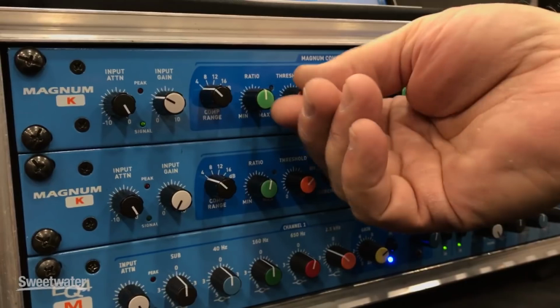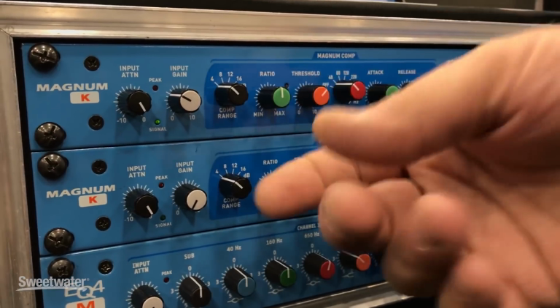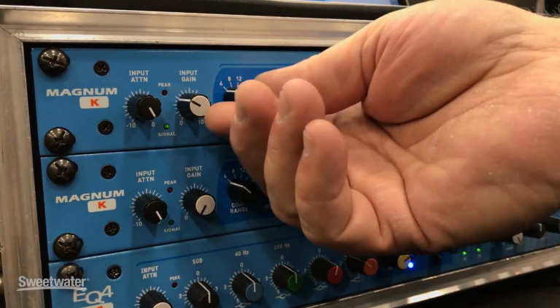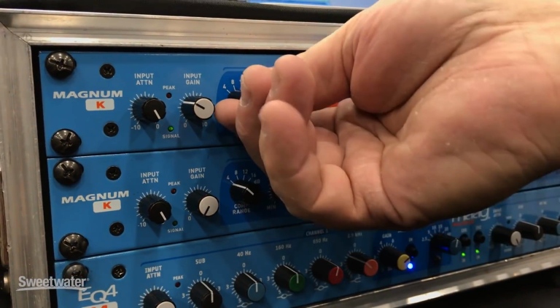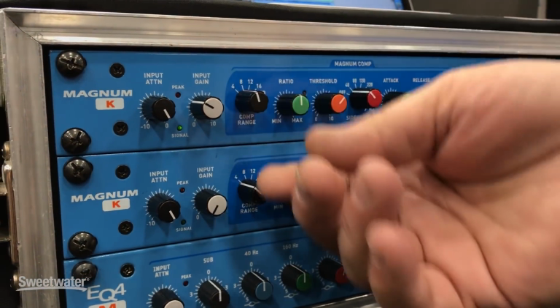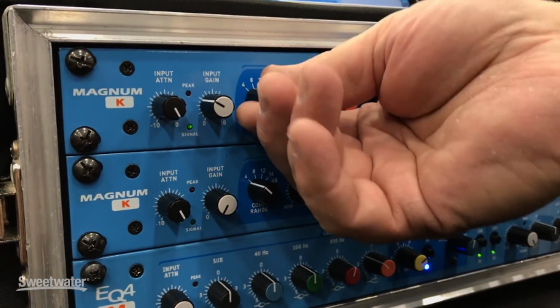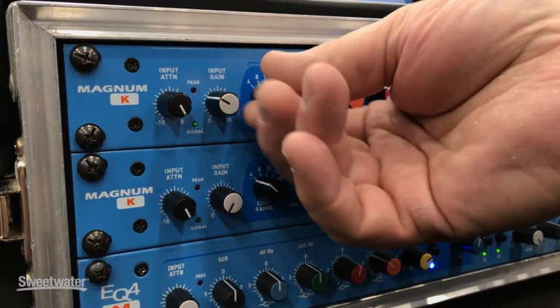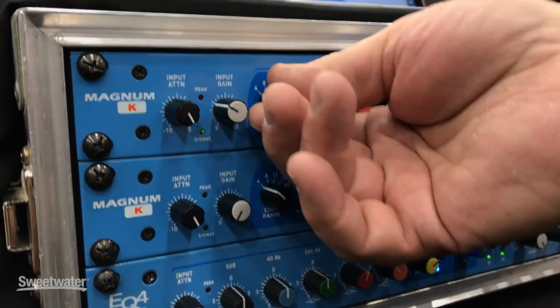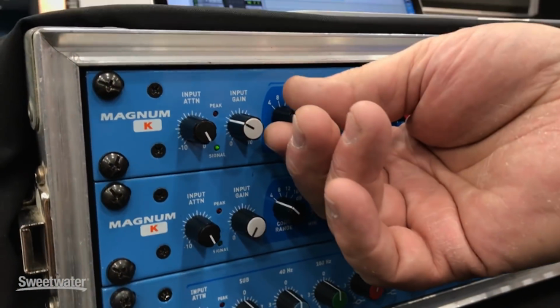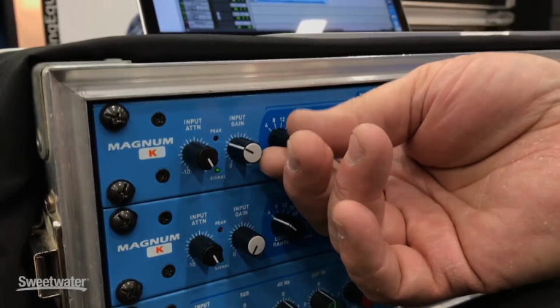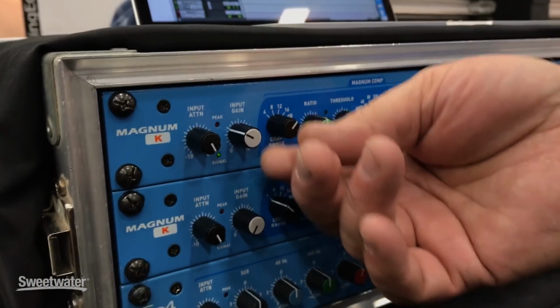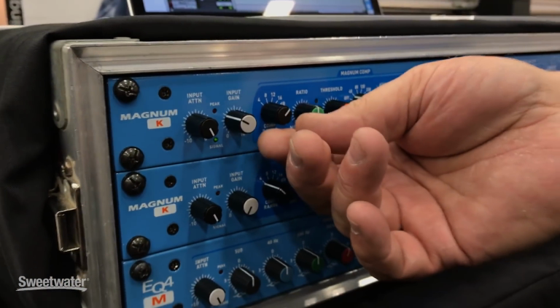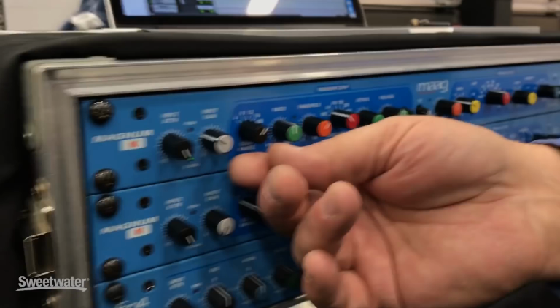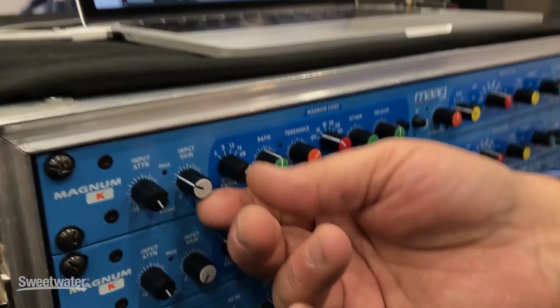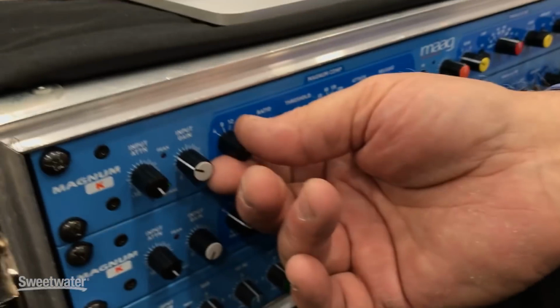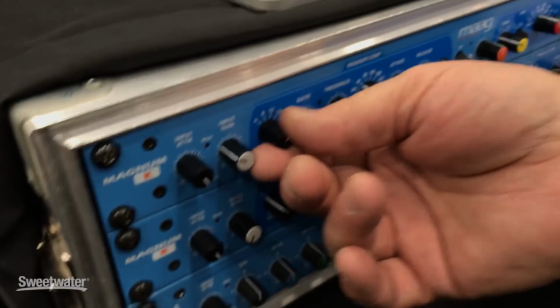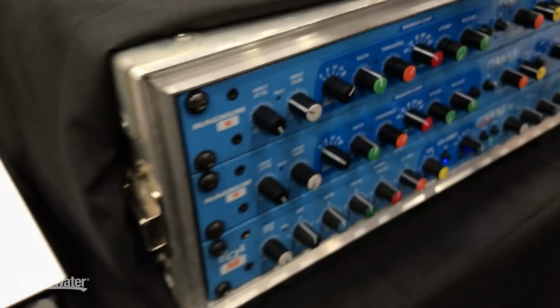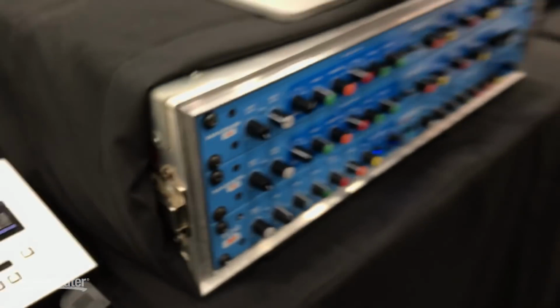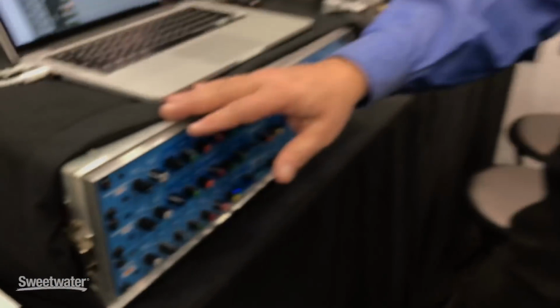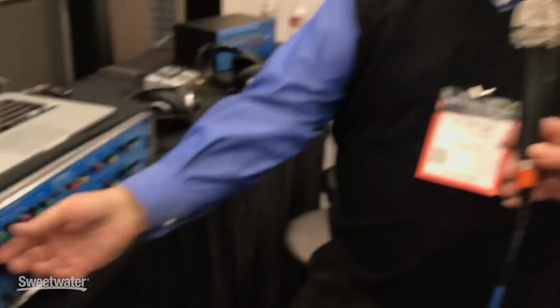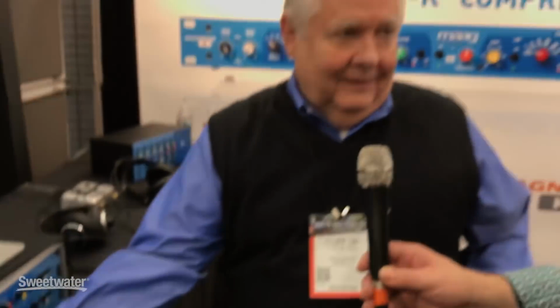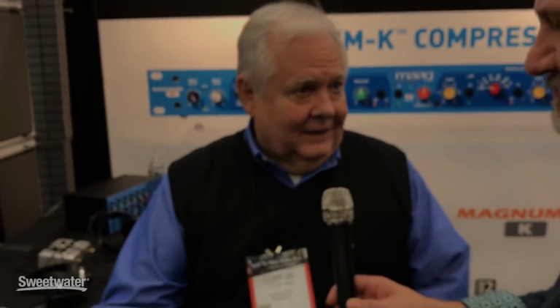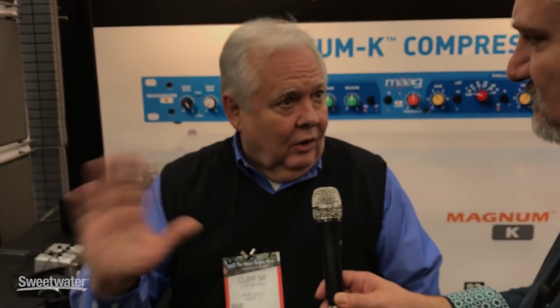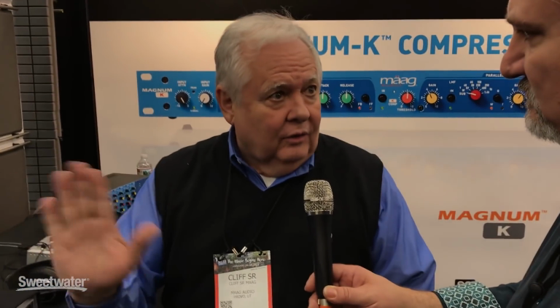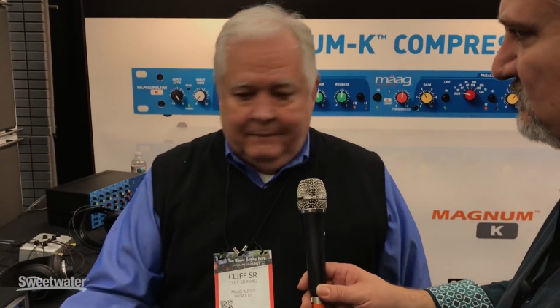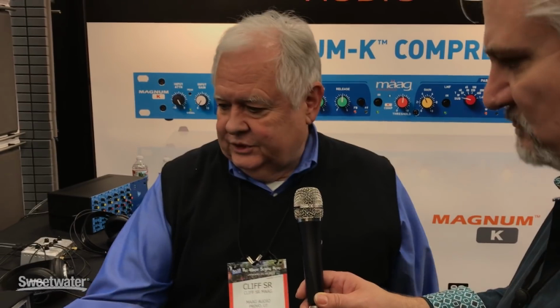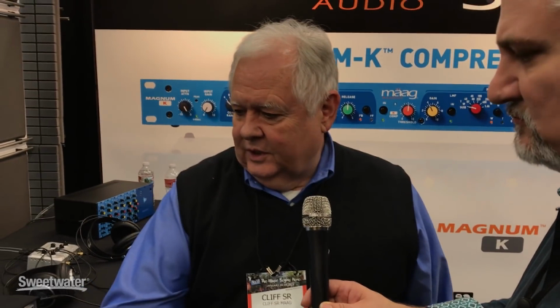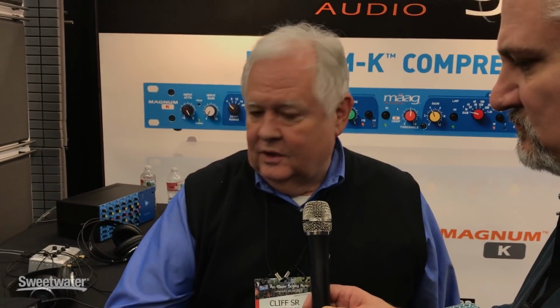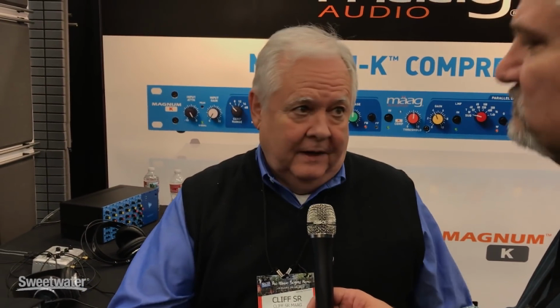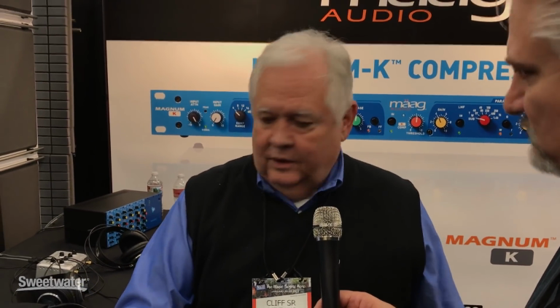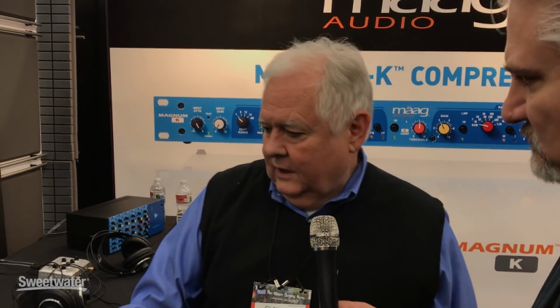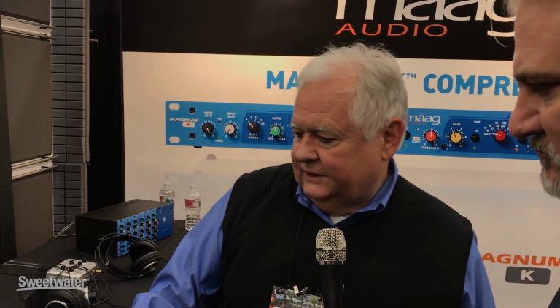Then you can back it up to 8 dB, 12 dB, and 16 dB. It's going to apply all those parameters depending on what you're compressing.